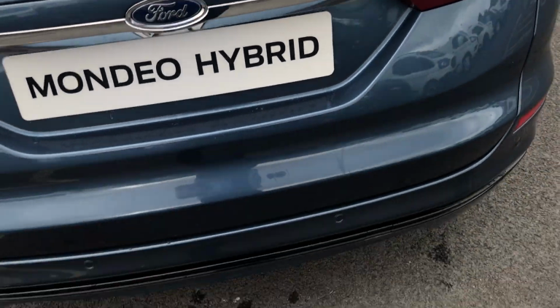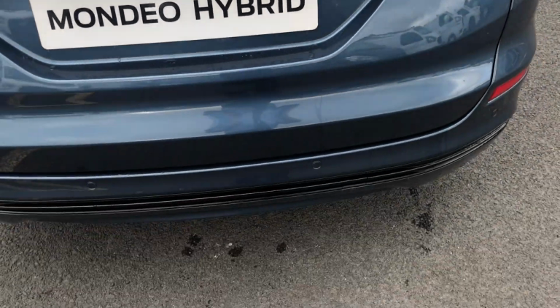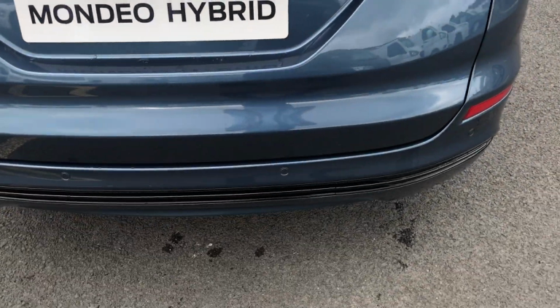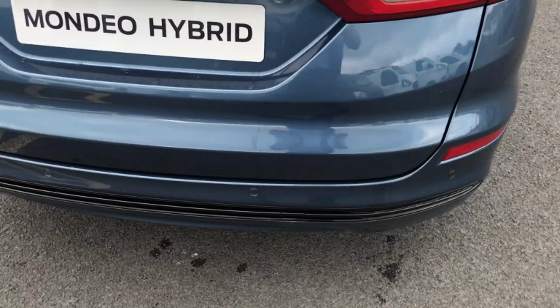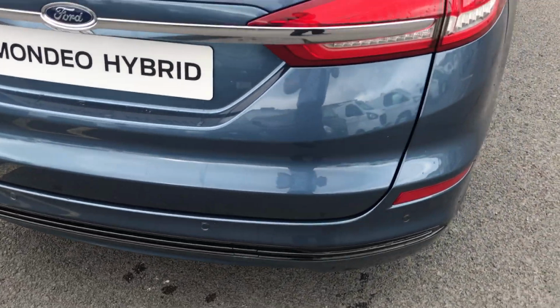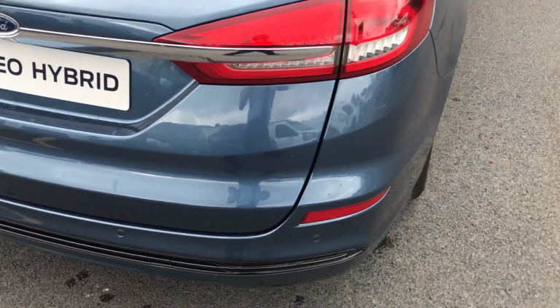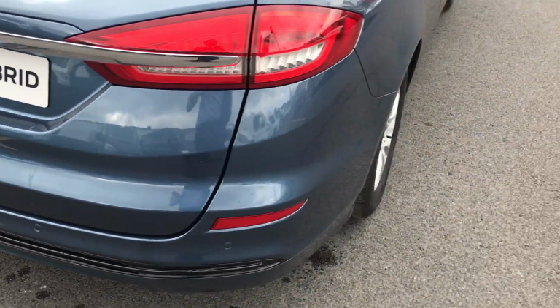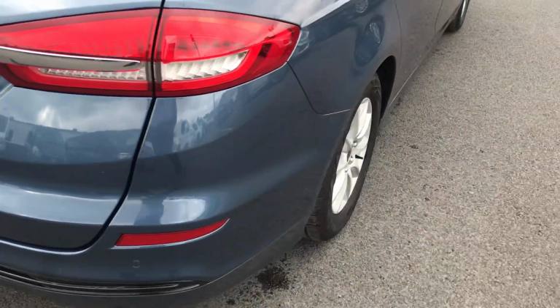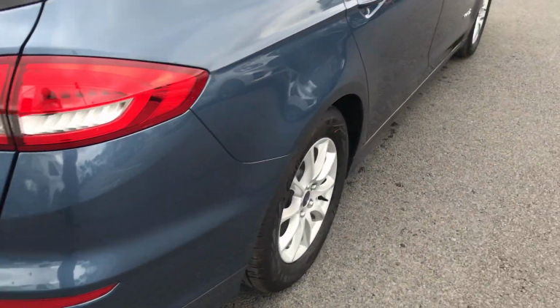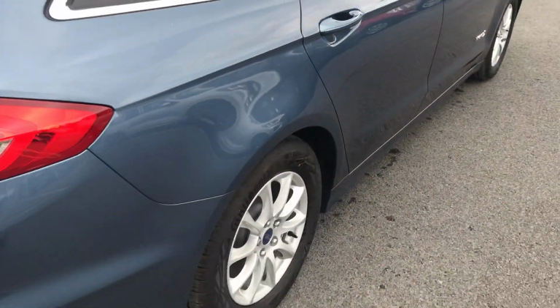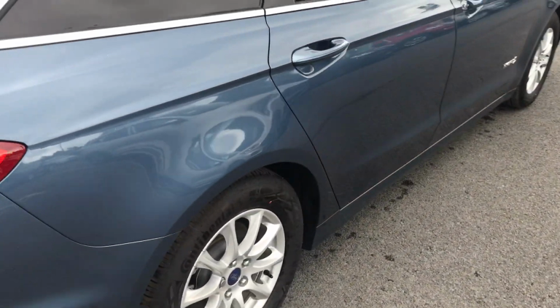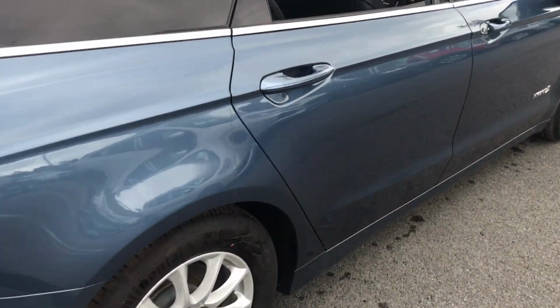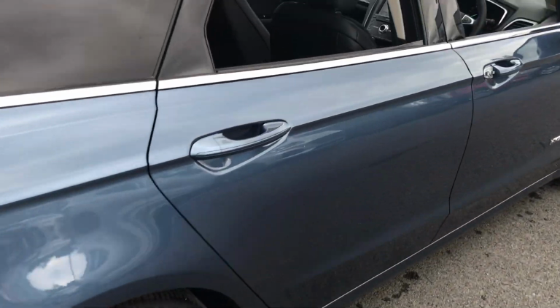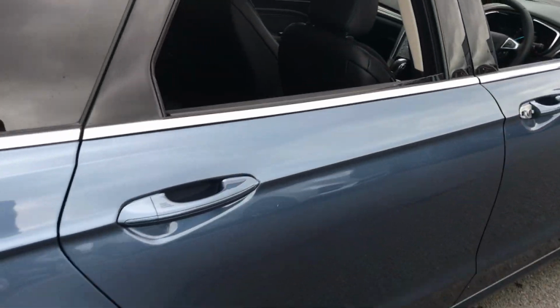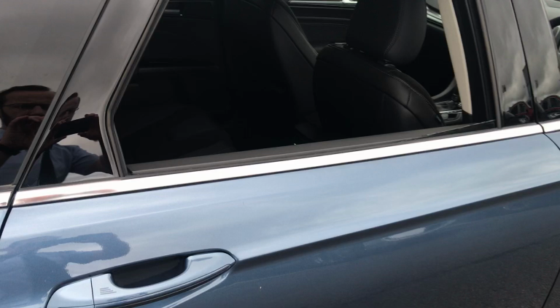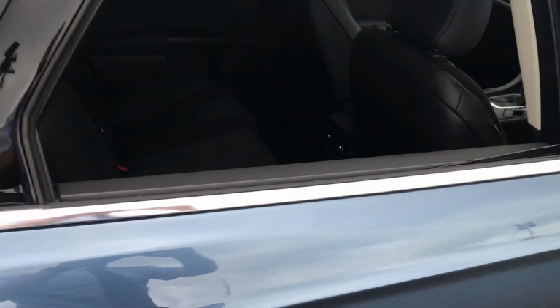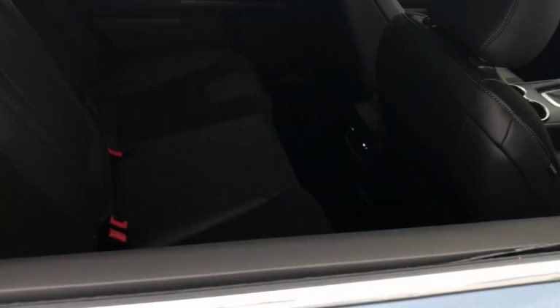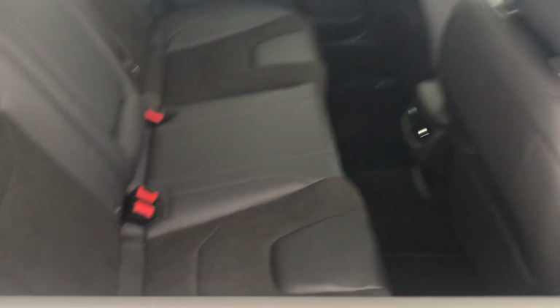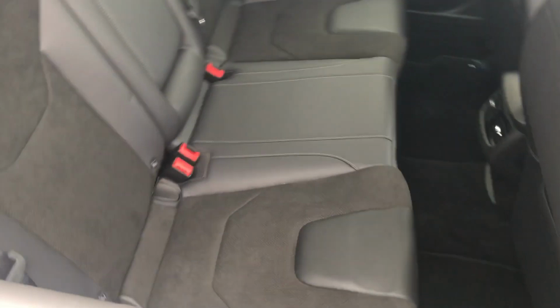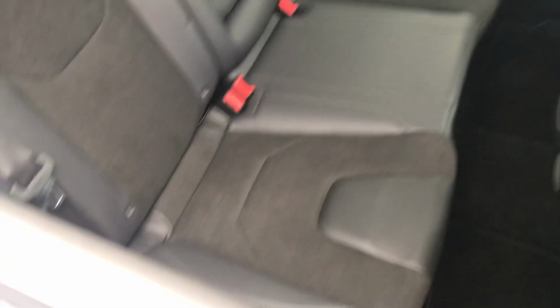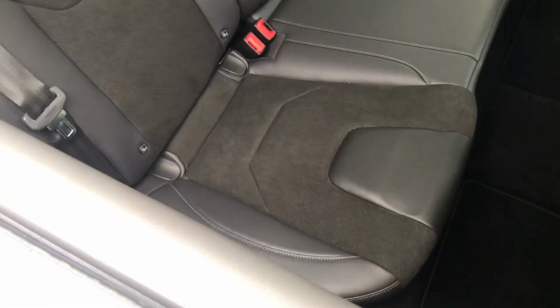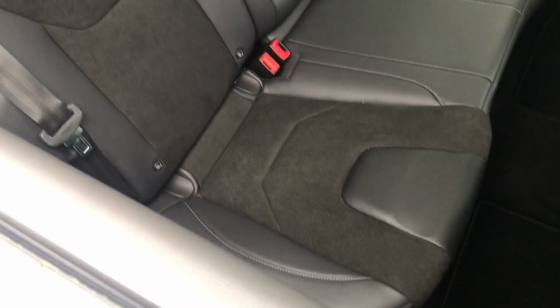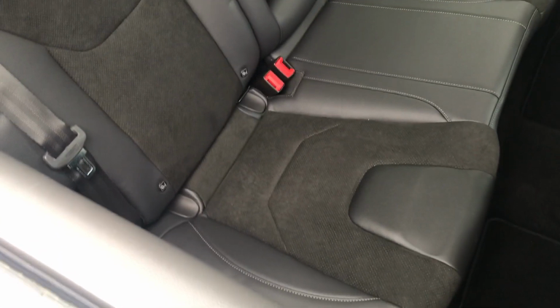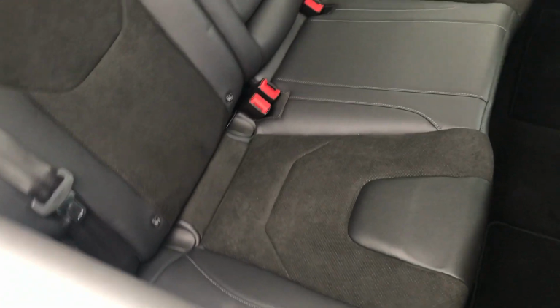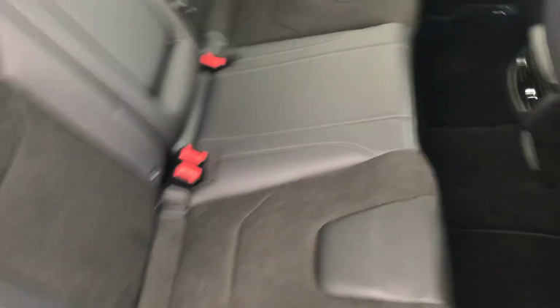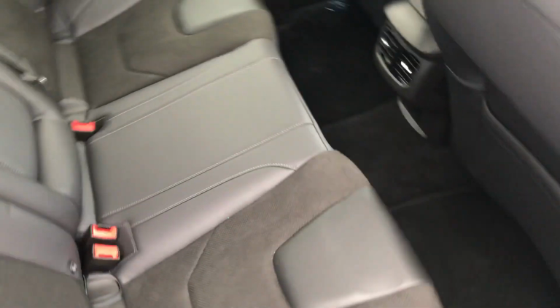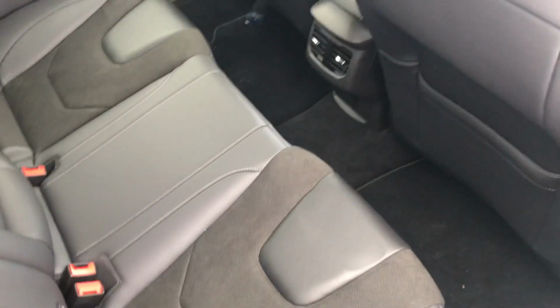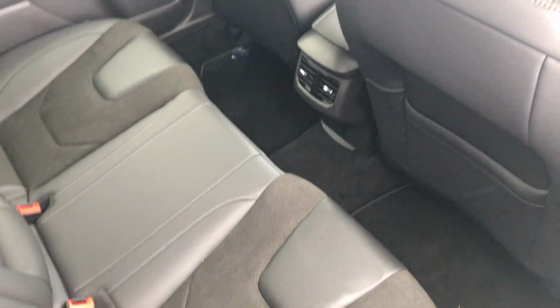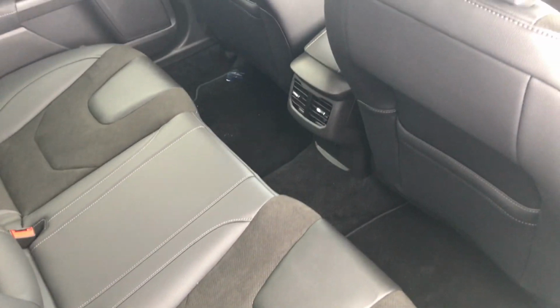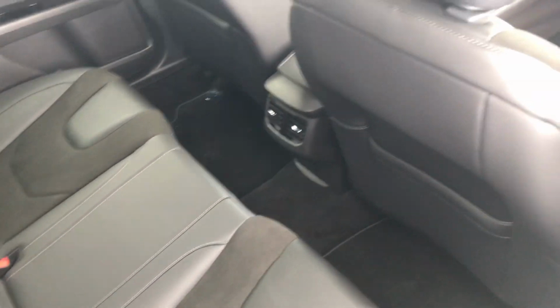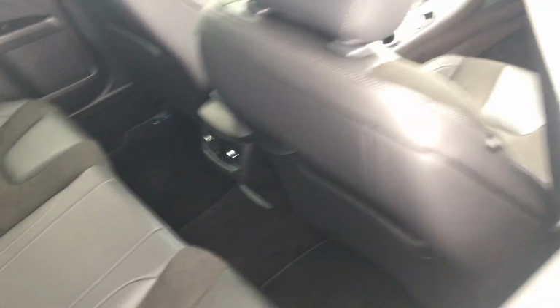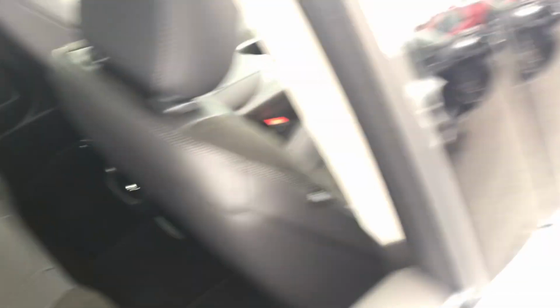Rear parking sensor is standard on the back. Going inside we see titanium spec with half leather inside, lots of legroom in the back, and air vents back here.